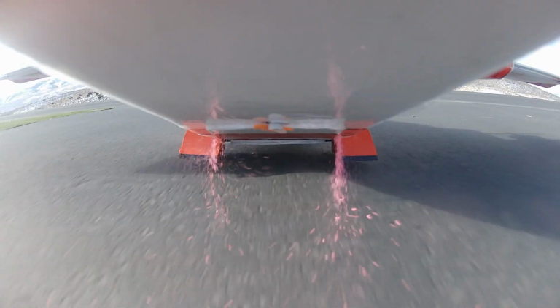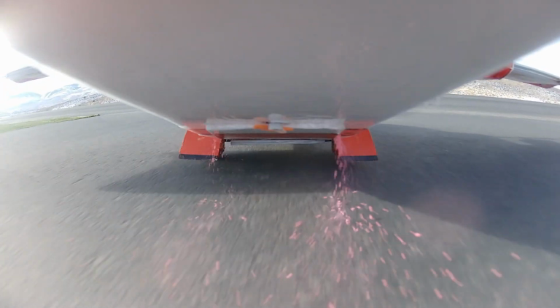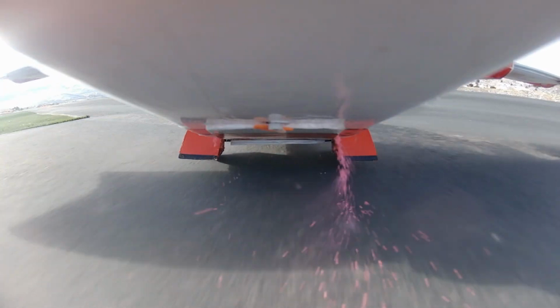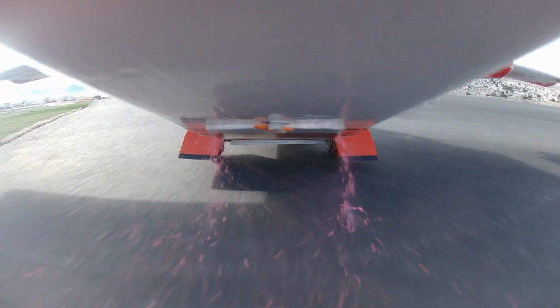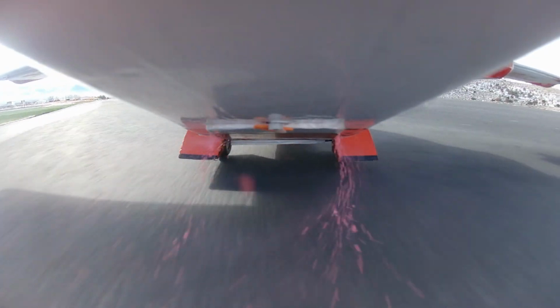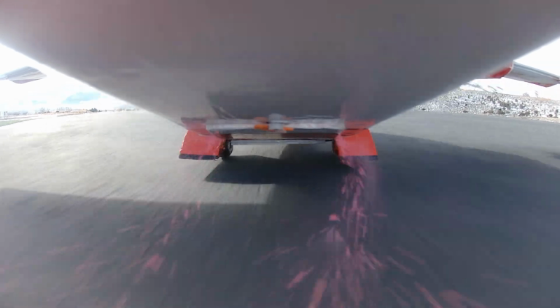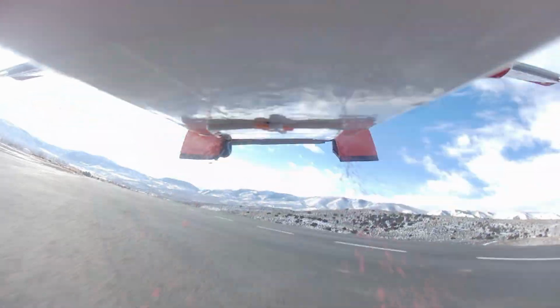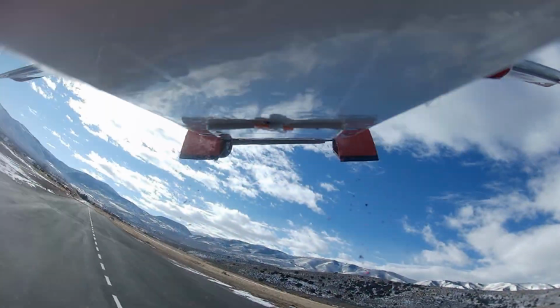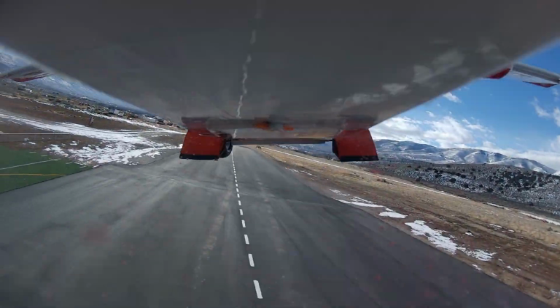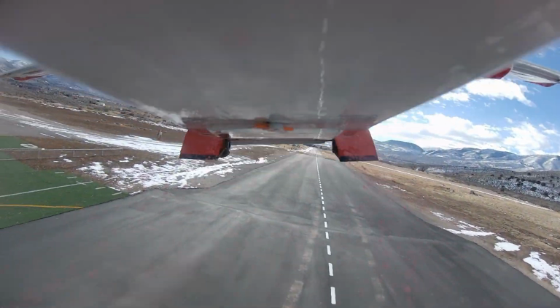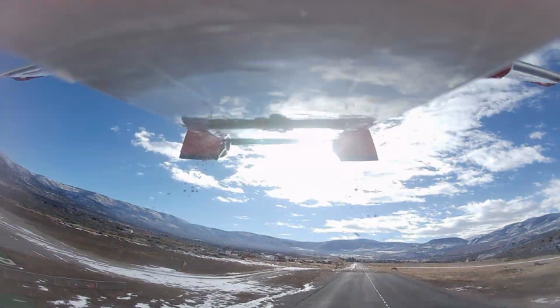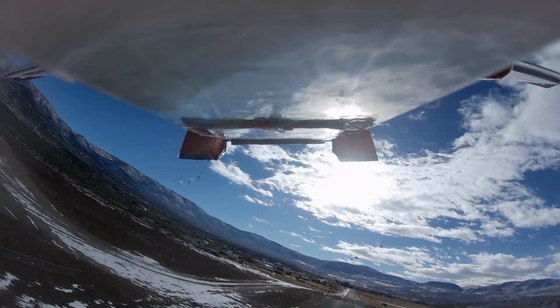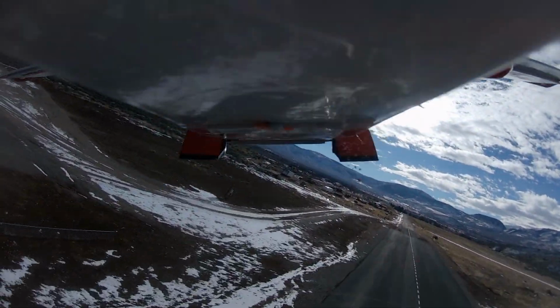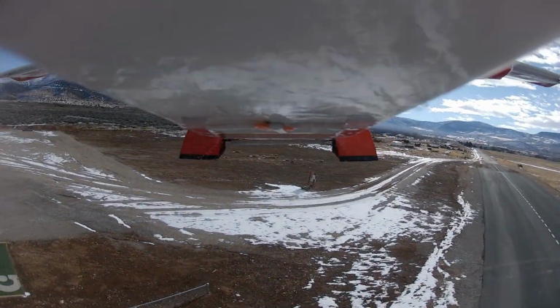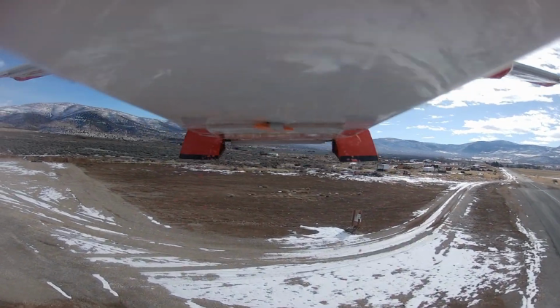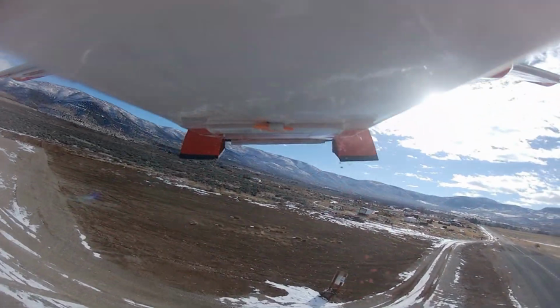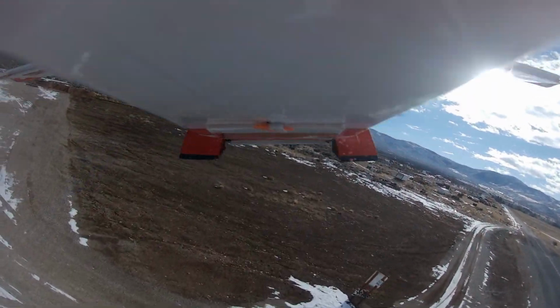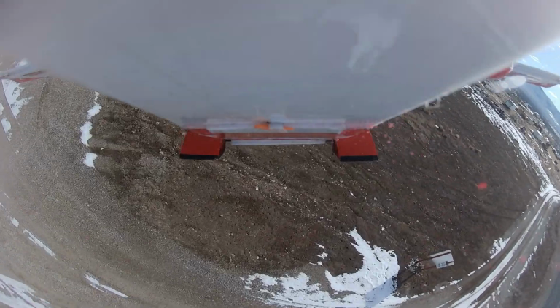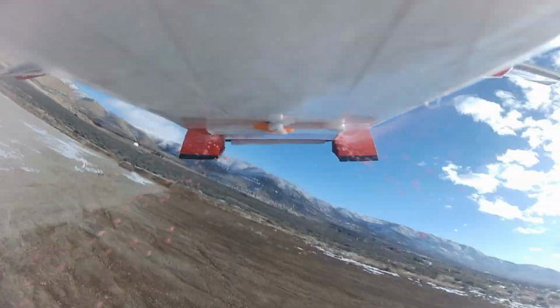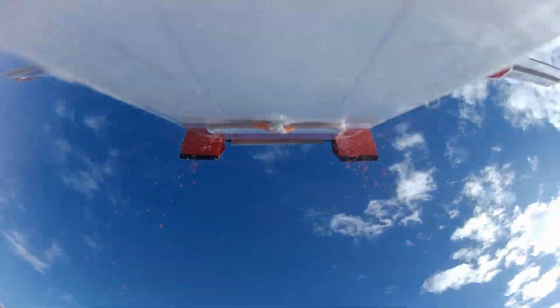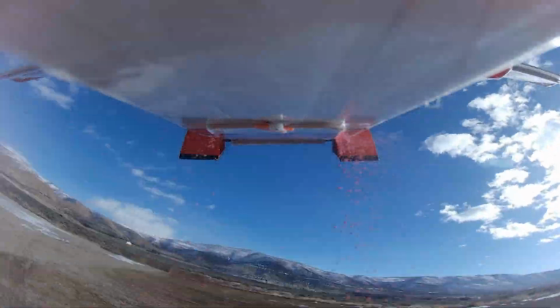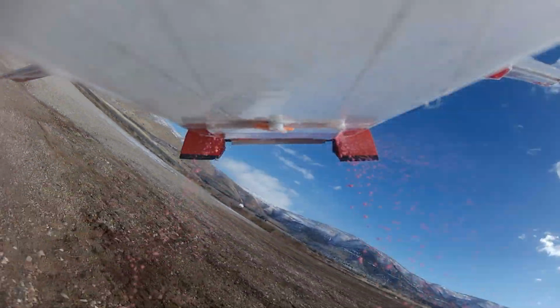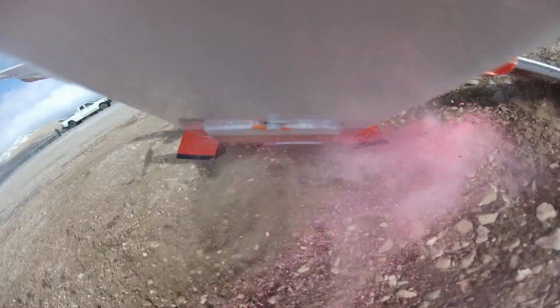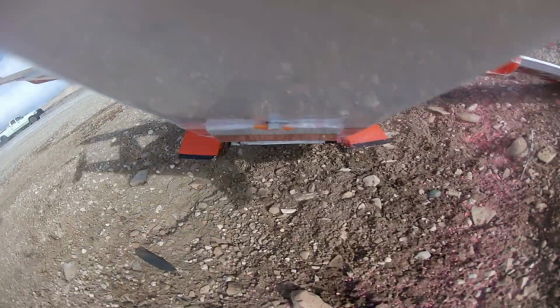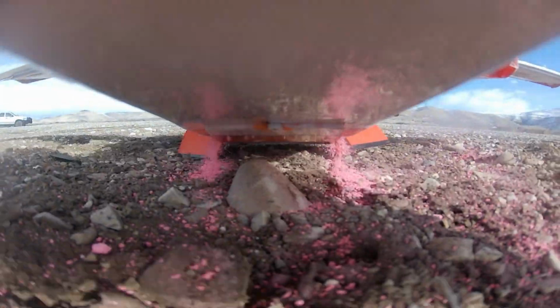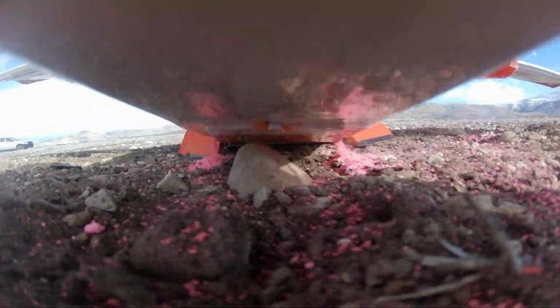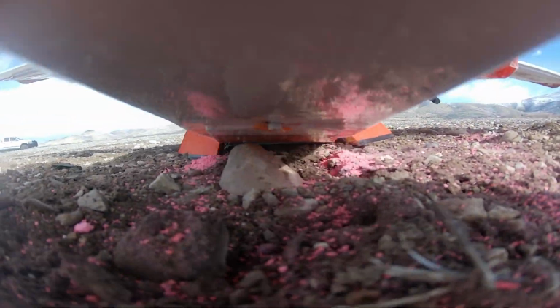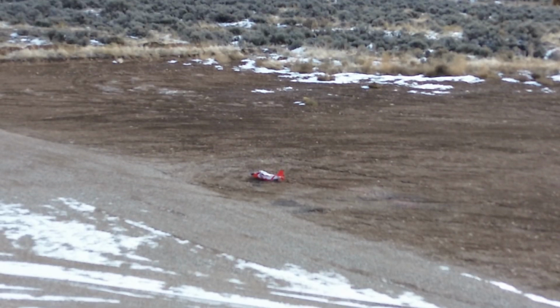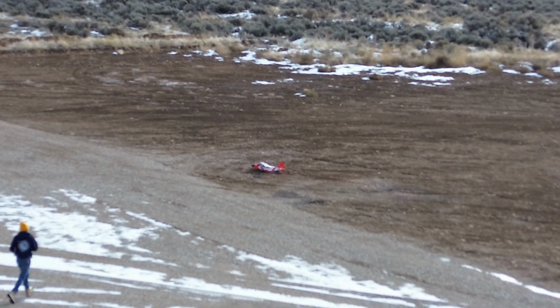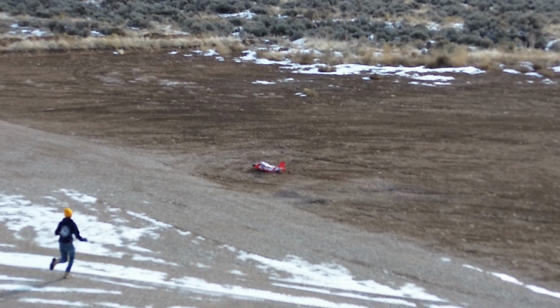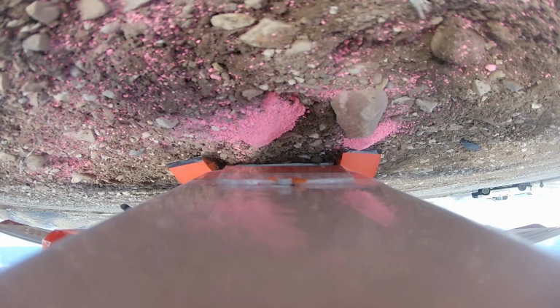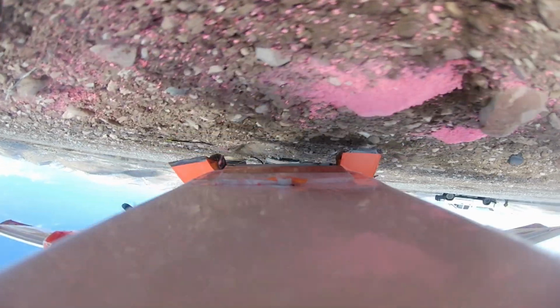You can see from this clip that as soon as the plane gets into the air, it's super unstable. Then all of a sudden, the plane just pitches up, and it came crashing right into the ground. I later discovered this was because the batteries had come loose that were in the nose of the aircraft, pushing the CG very far aft, making the plane basically unflyable.